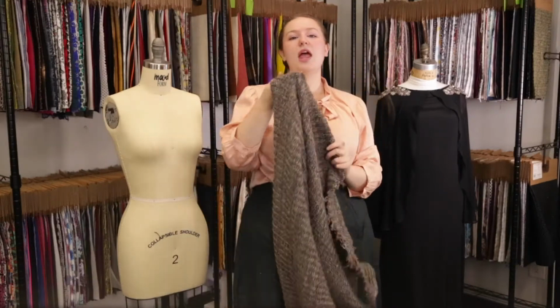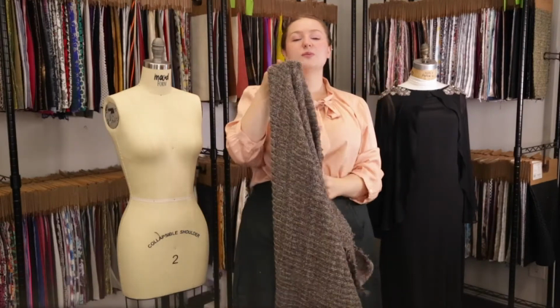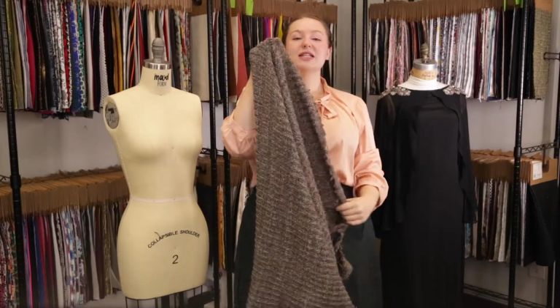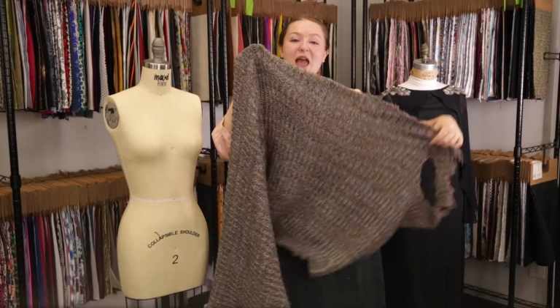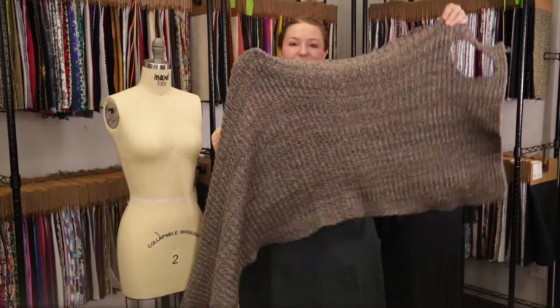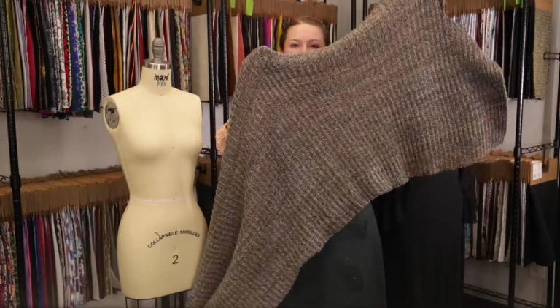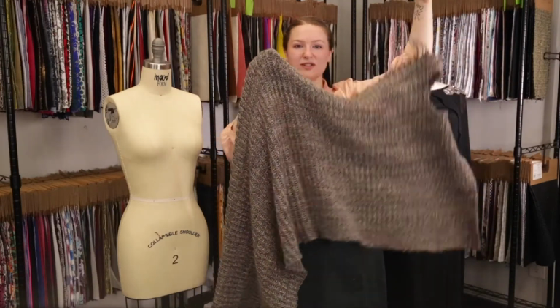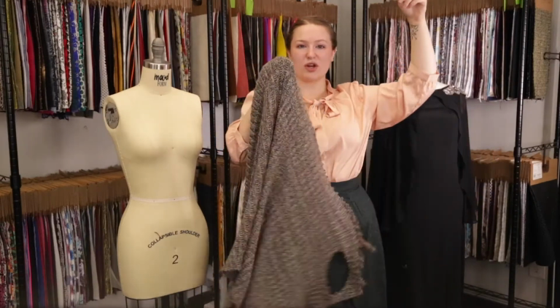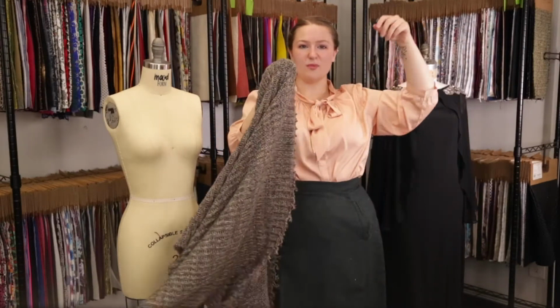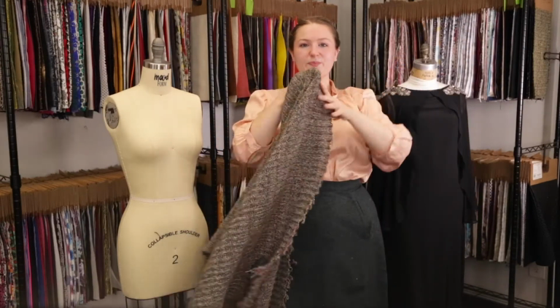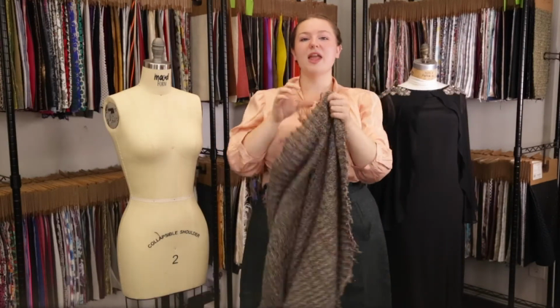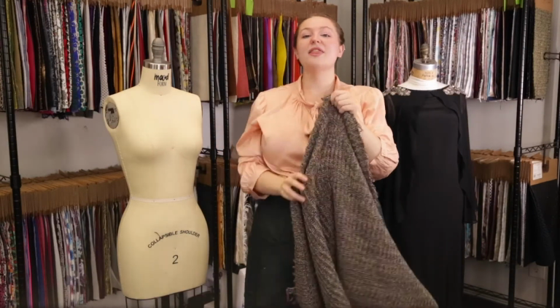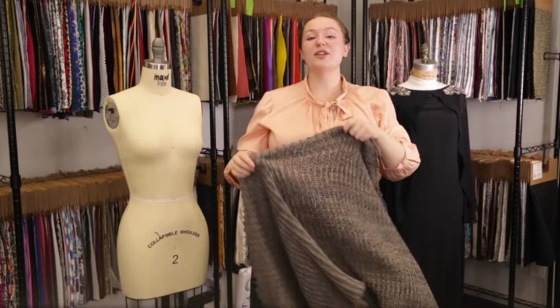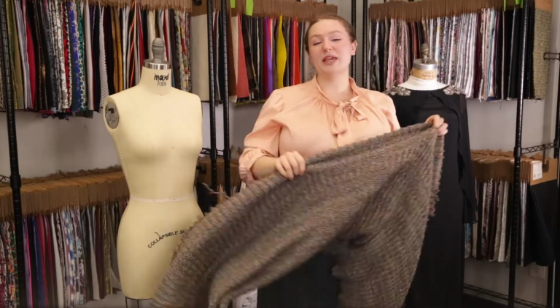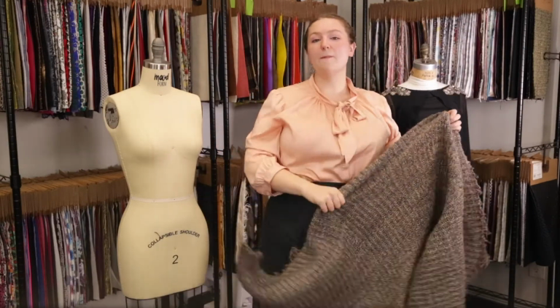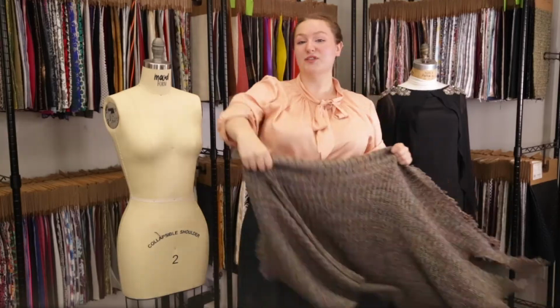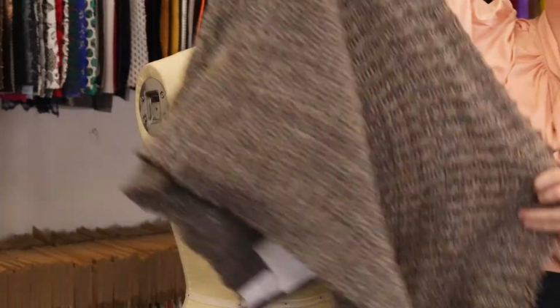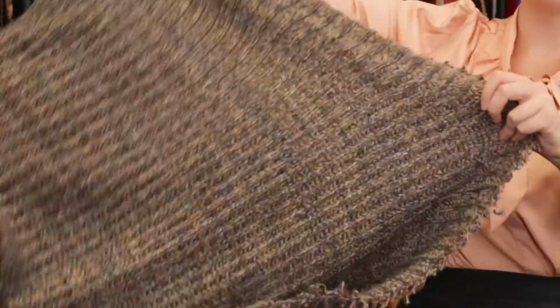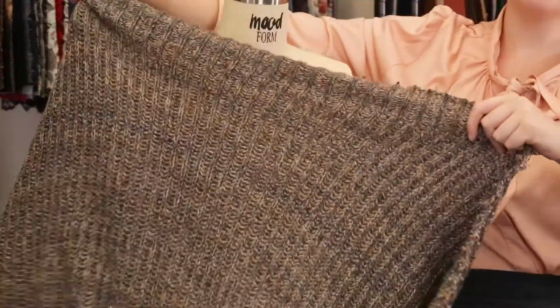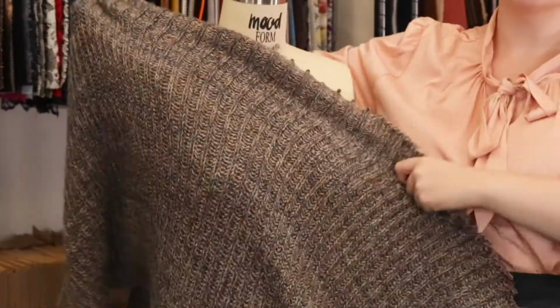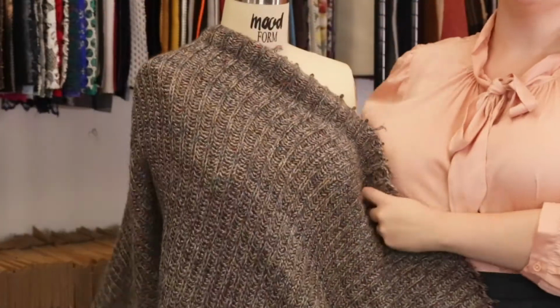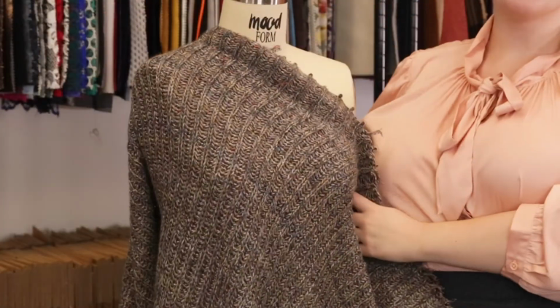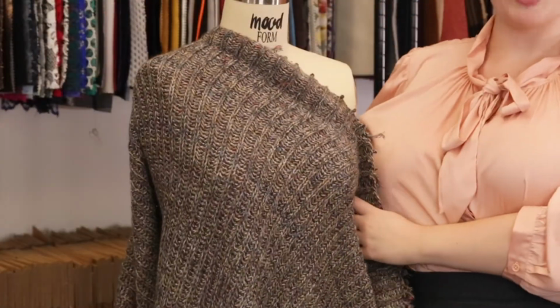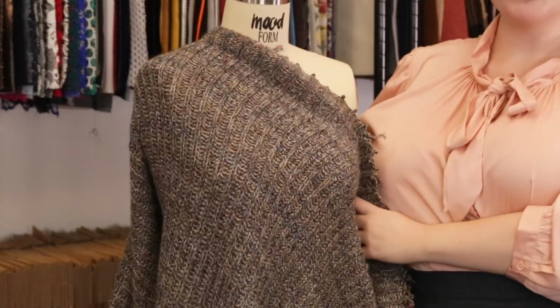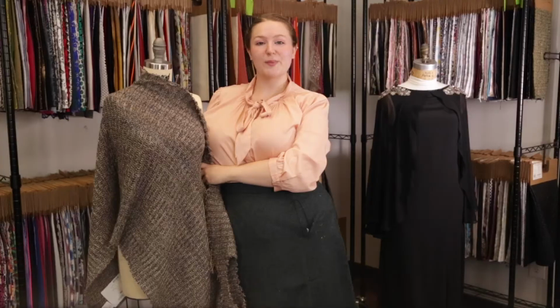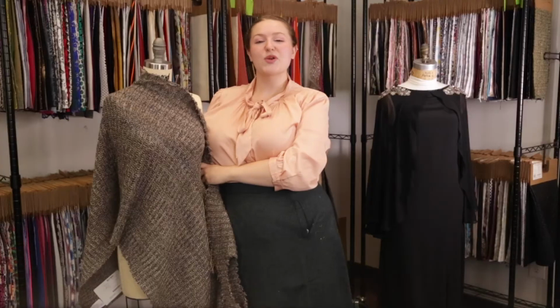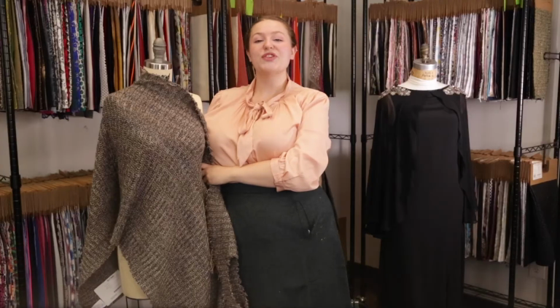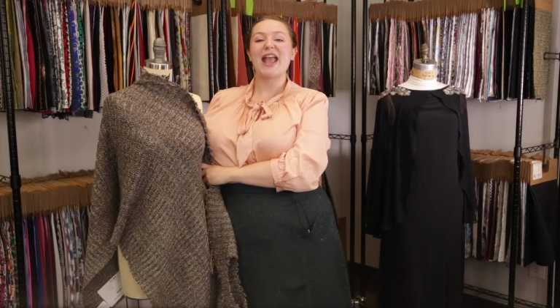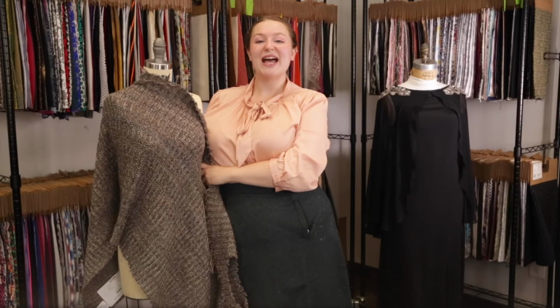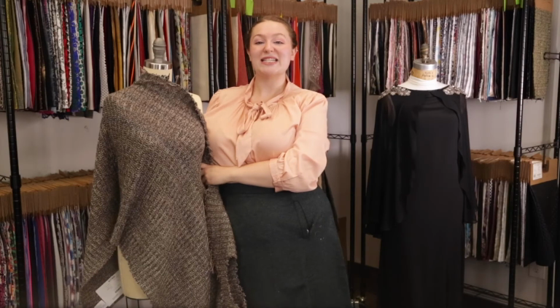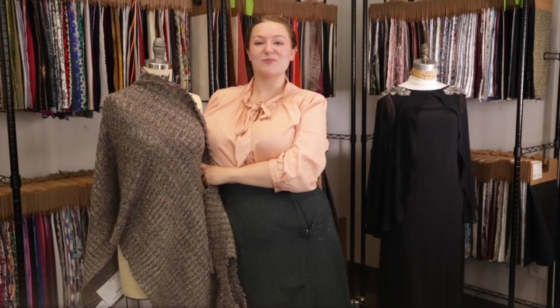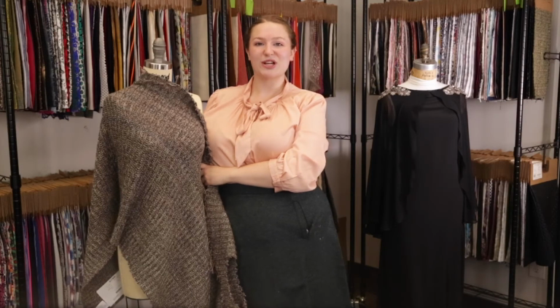This product has a heavy, relaxed drape that I think would be perfect for a turtleneck cropped sweater paired with an A-line denim skirt.